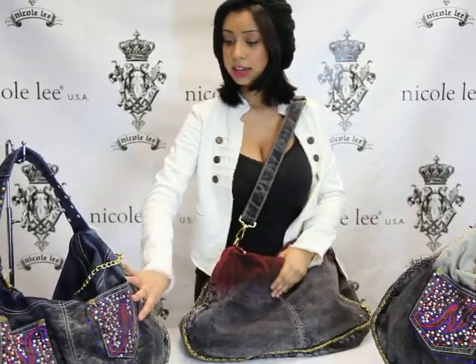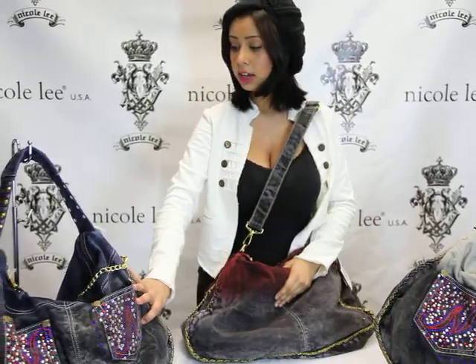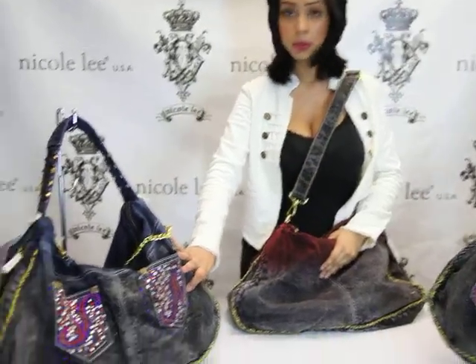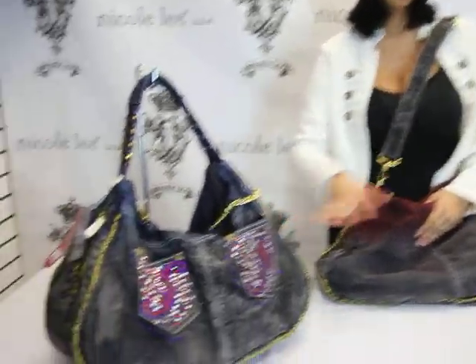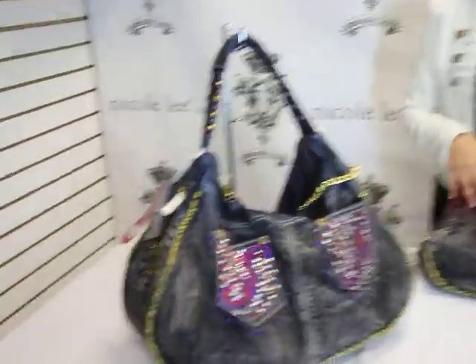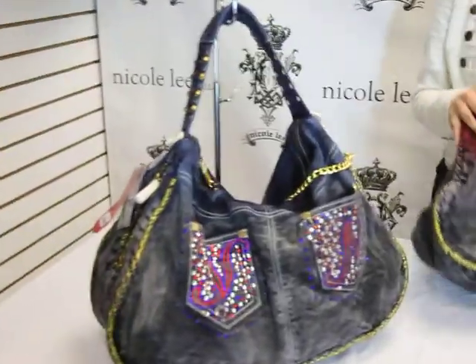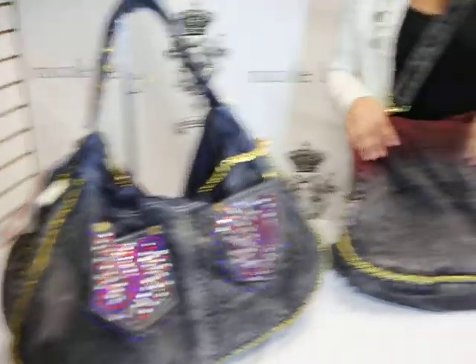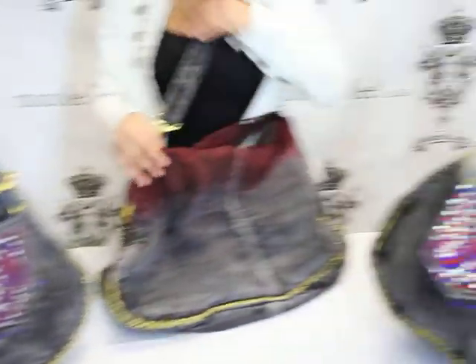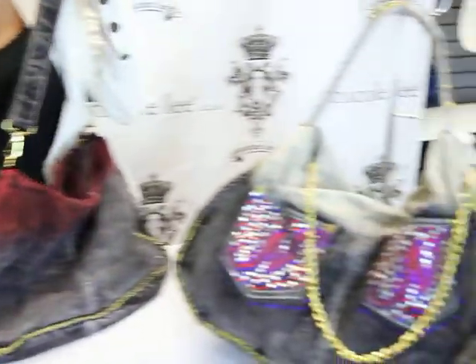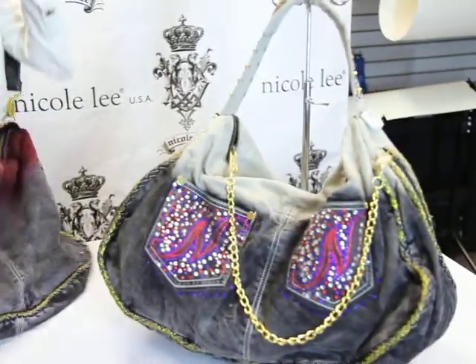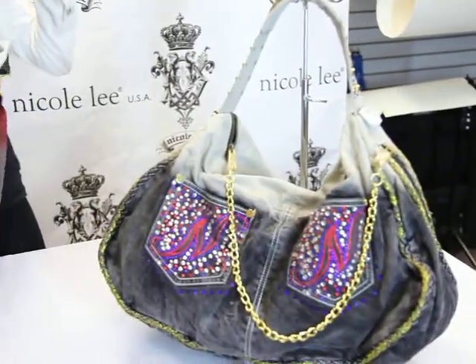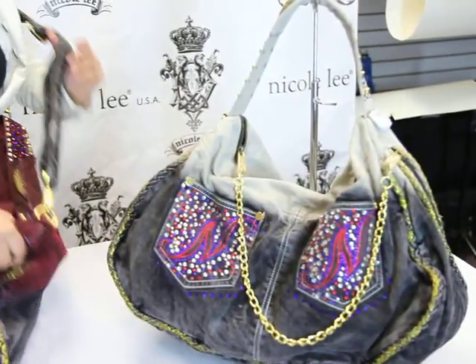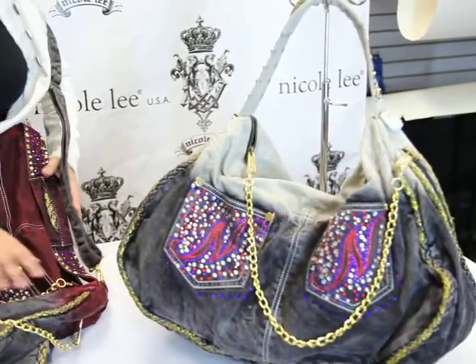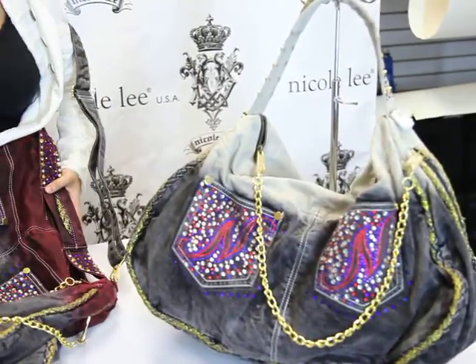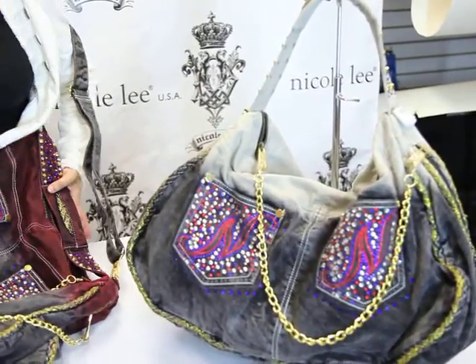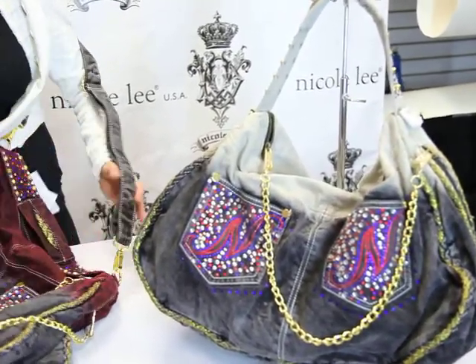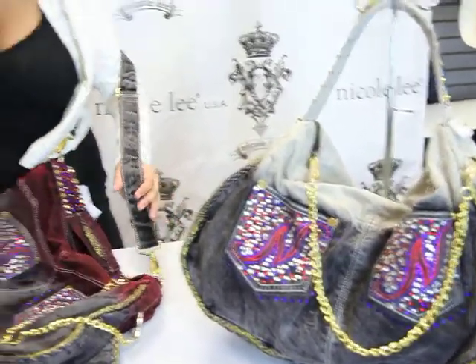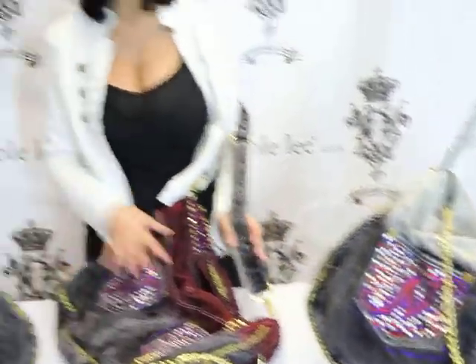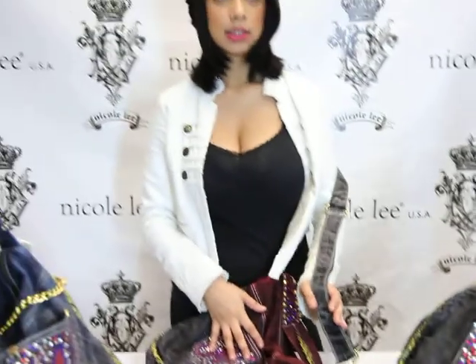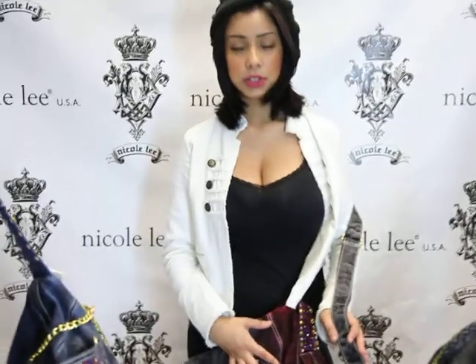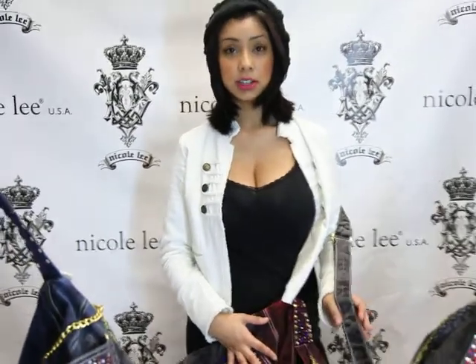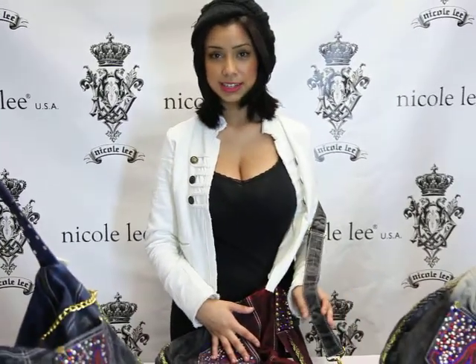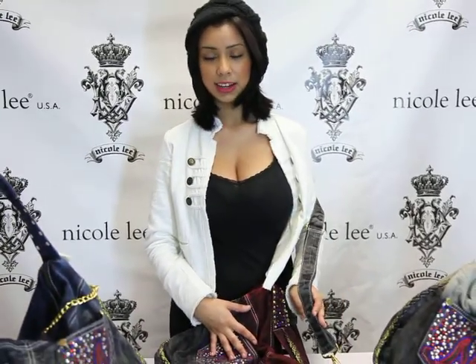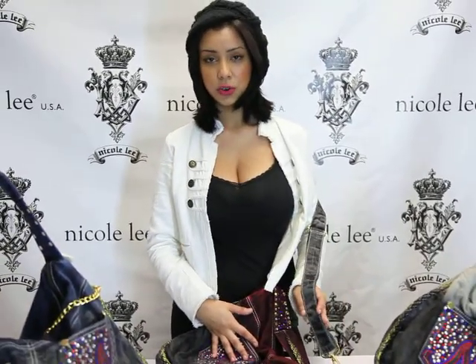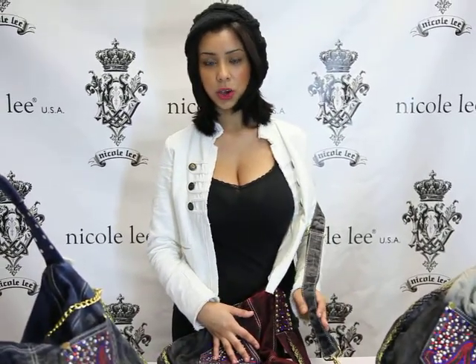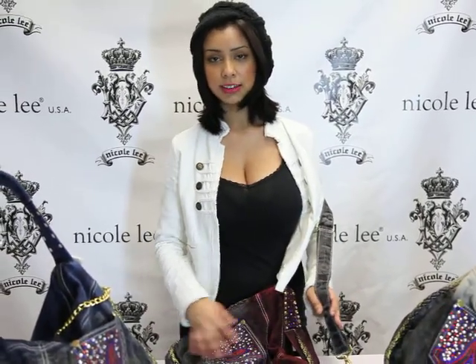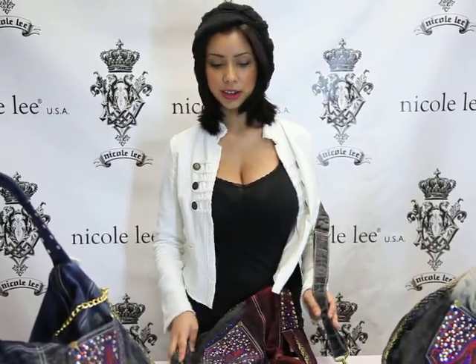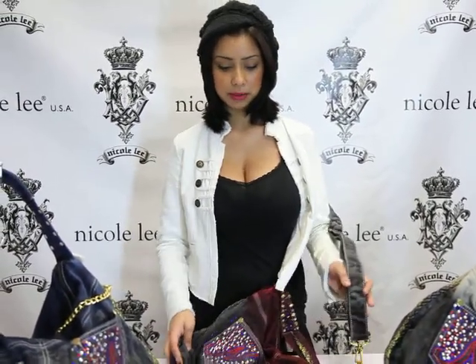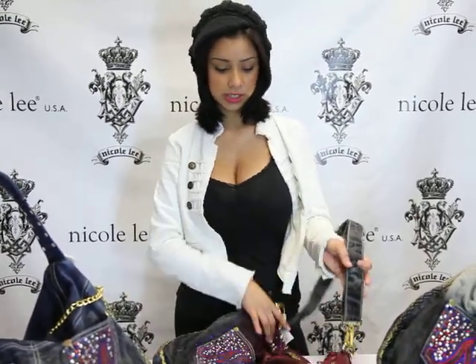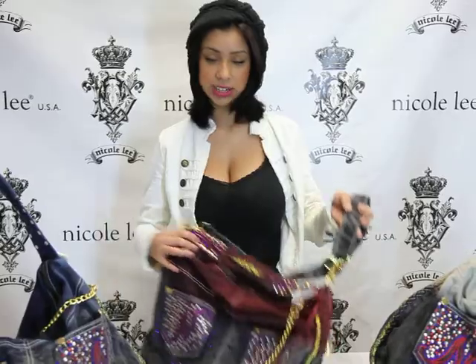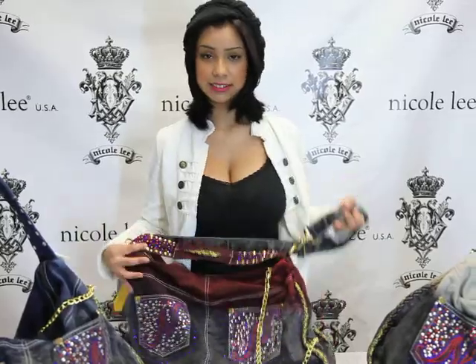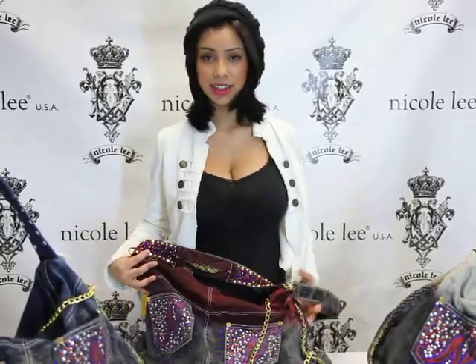It does come in blue and red, which is the one I demonstrated with, and it also comes in black. Don't forget to order your WD1092 on NicoleLeeOnline.com and be just as trendy. Thank you.